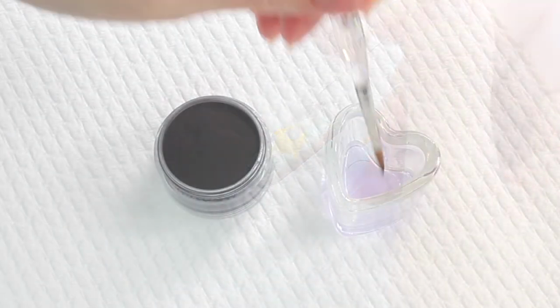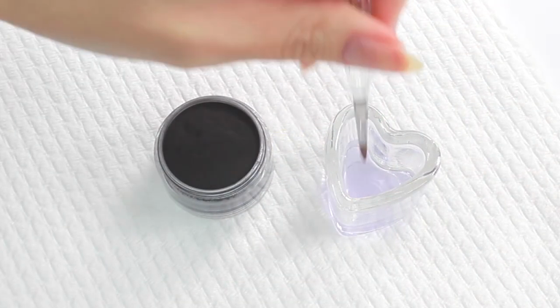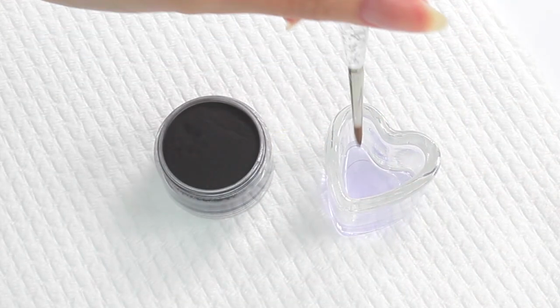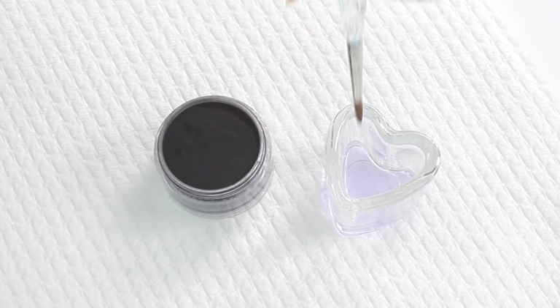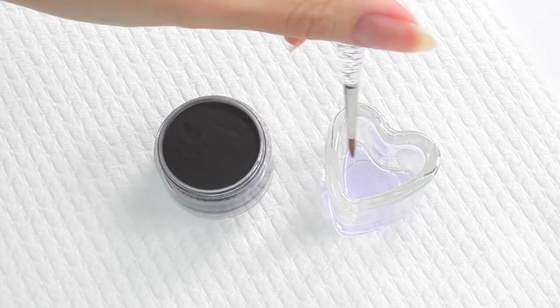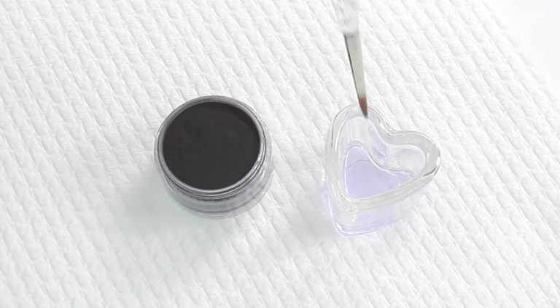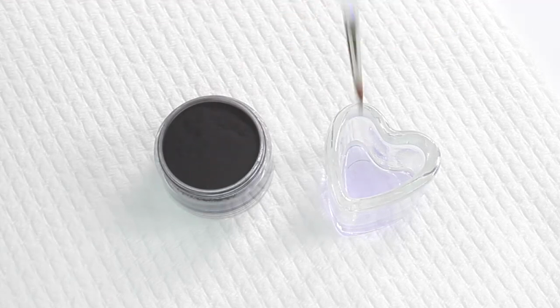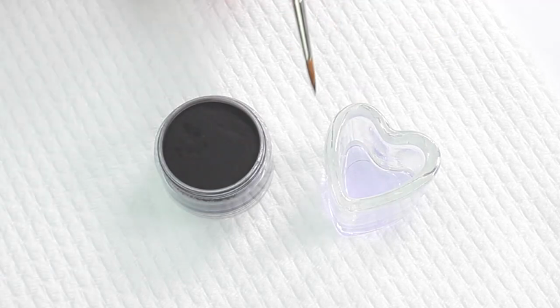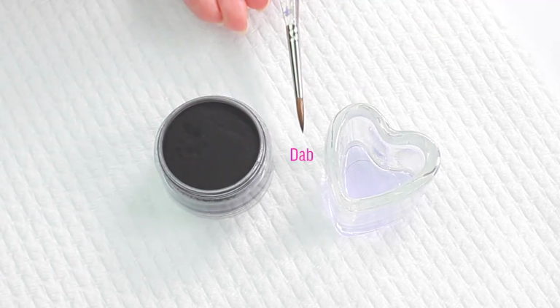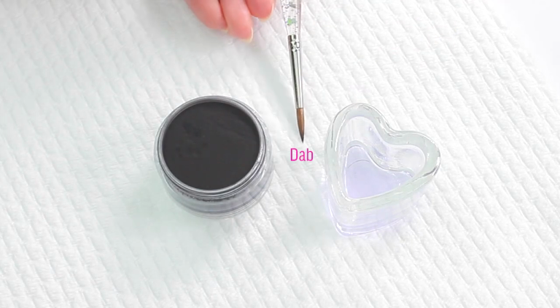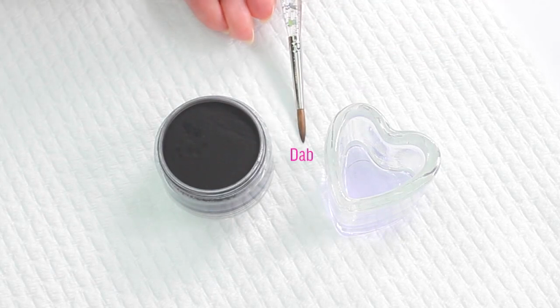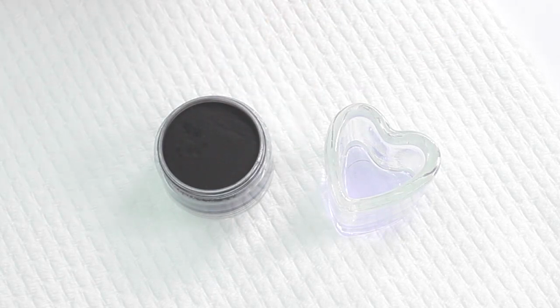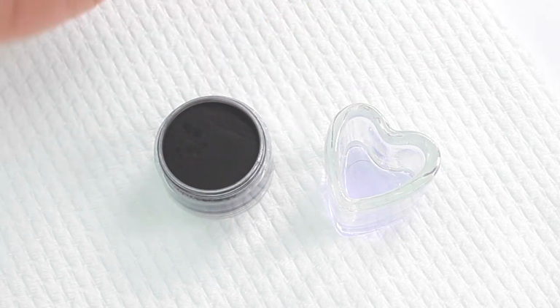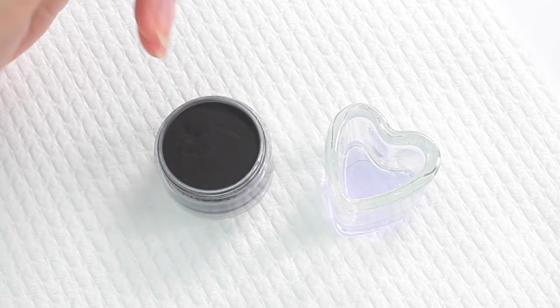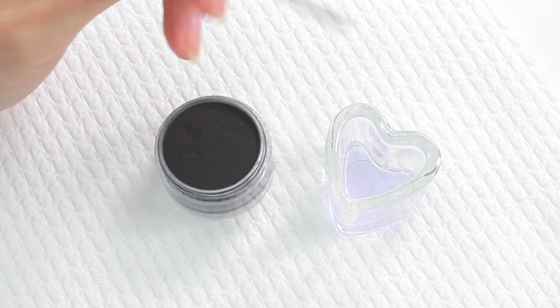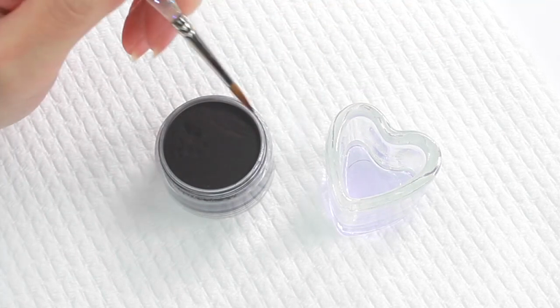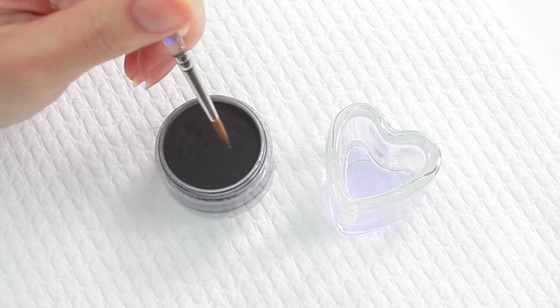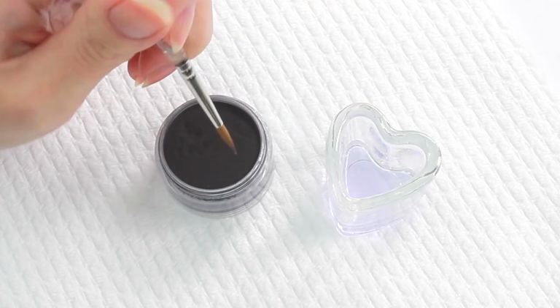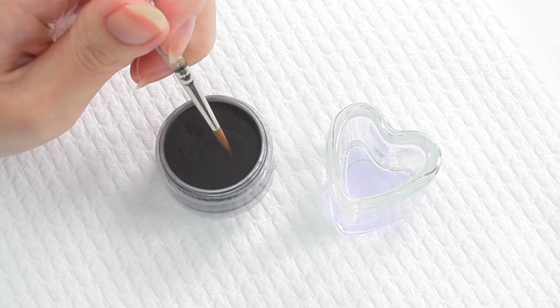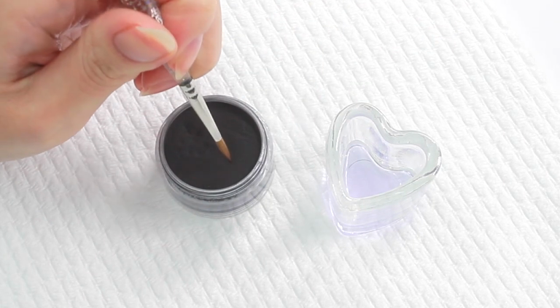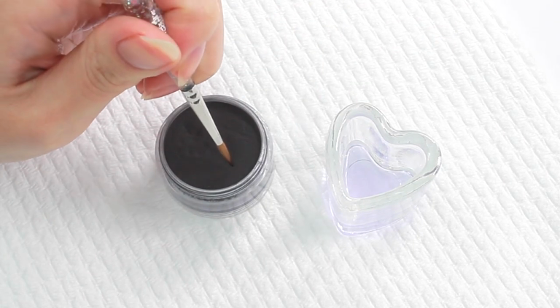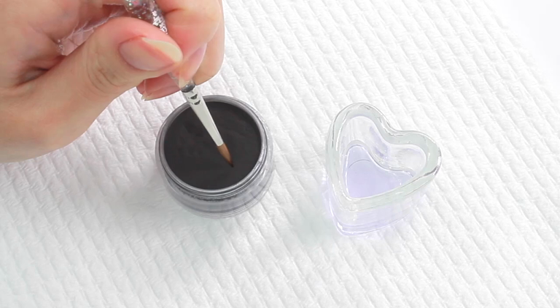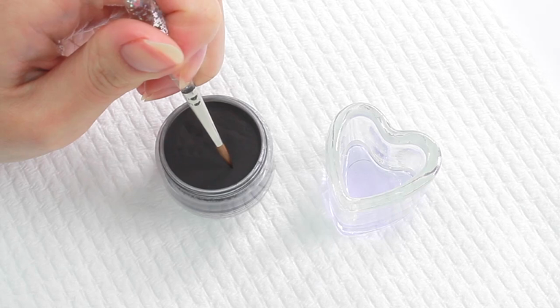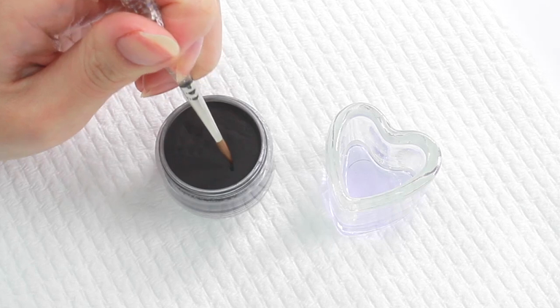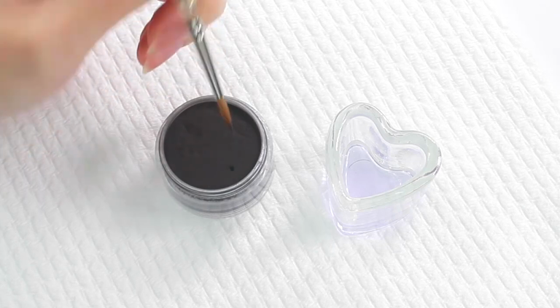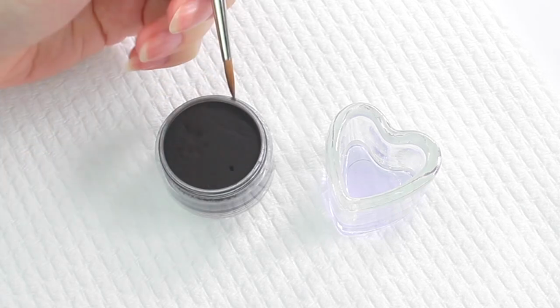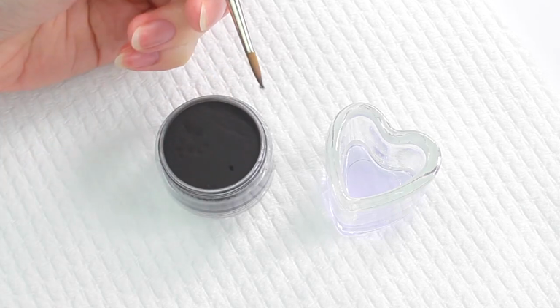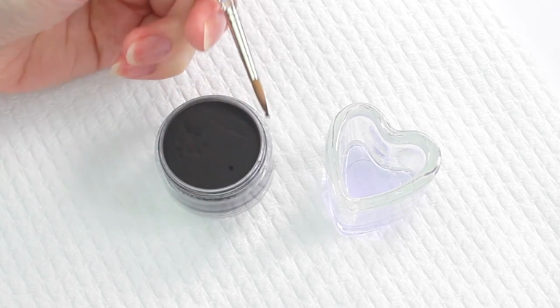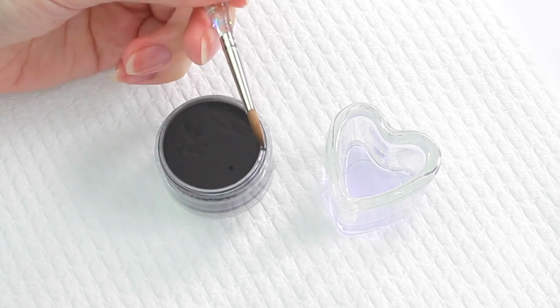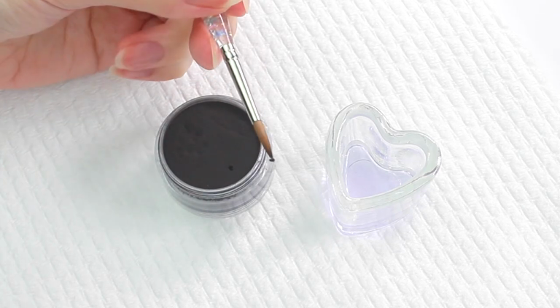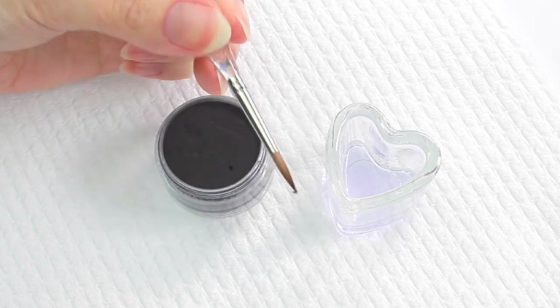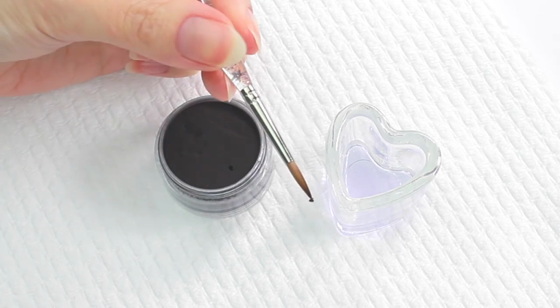When trying to pick a tiny amount, dab the brush onto the paper towel before picking. I'm going to use this for his hands and shoe.